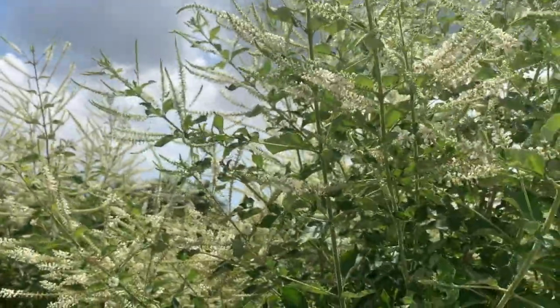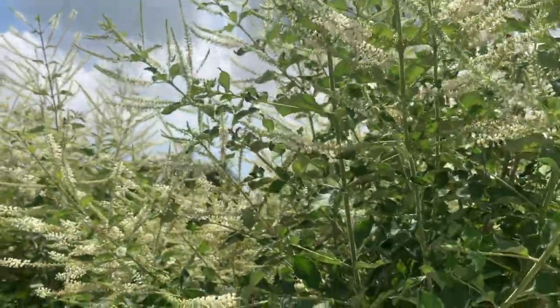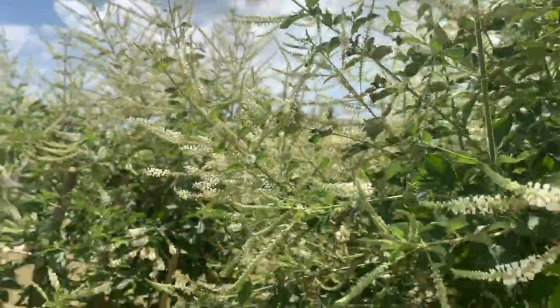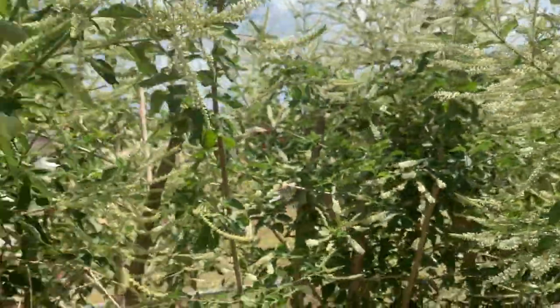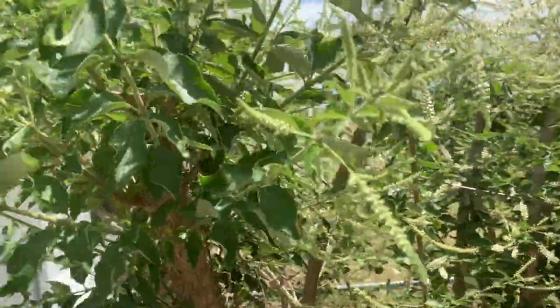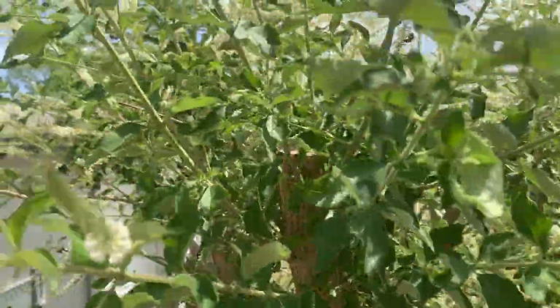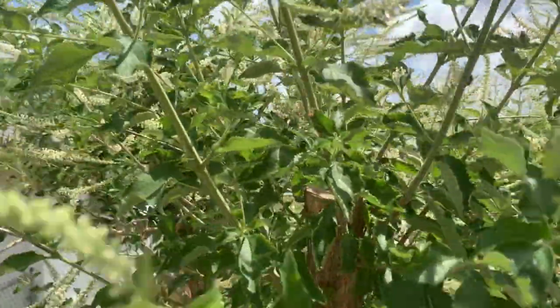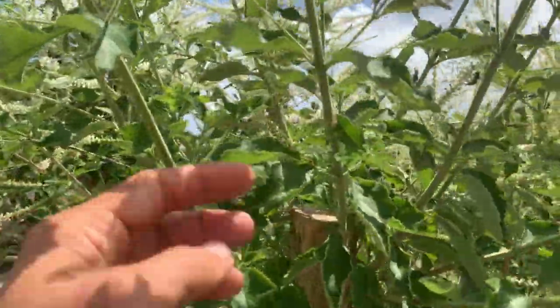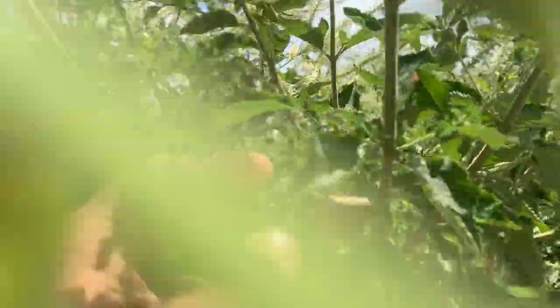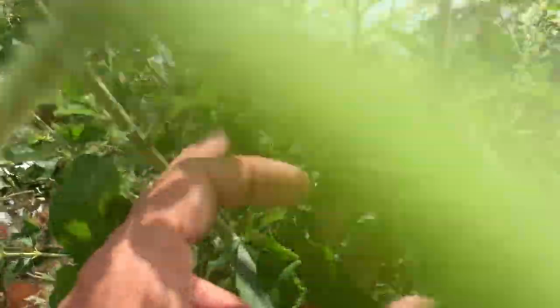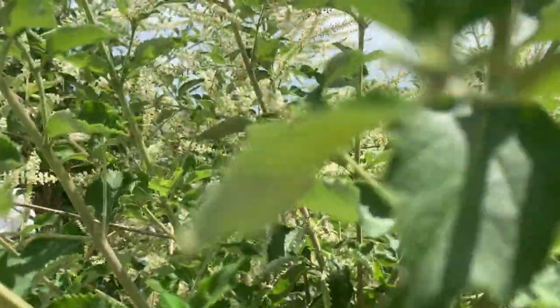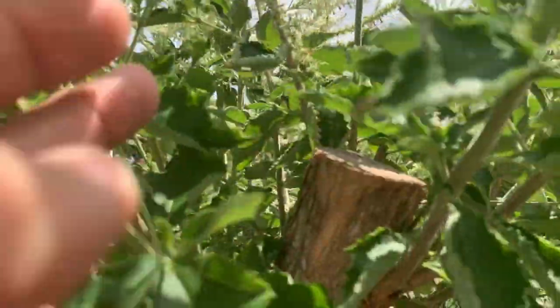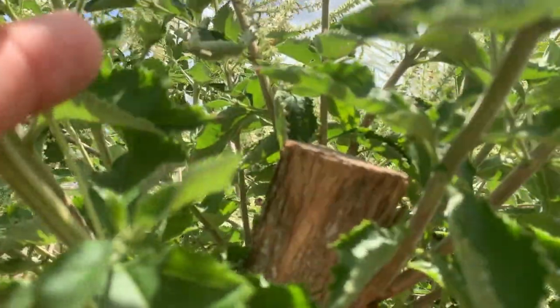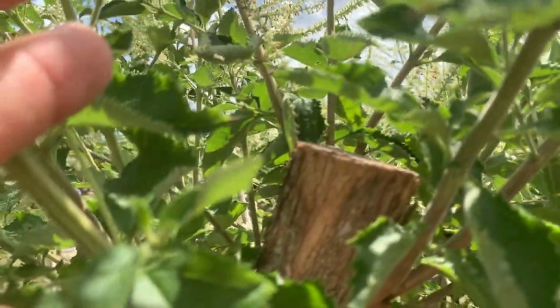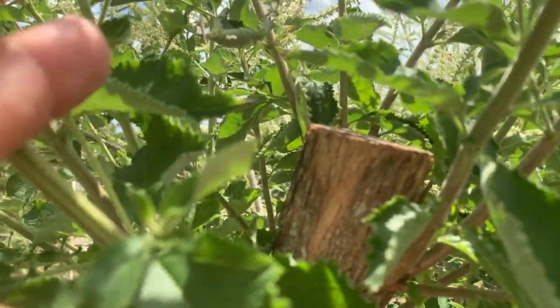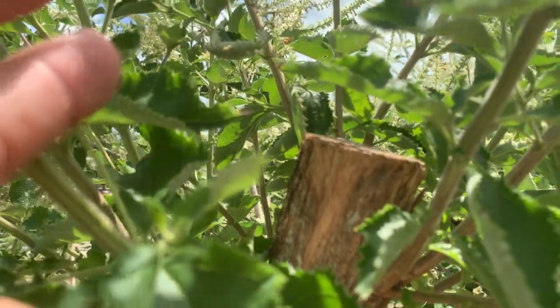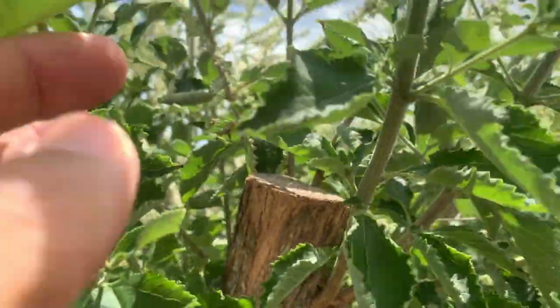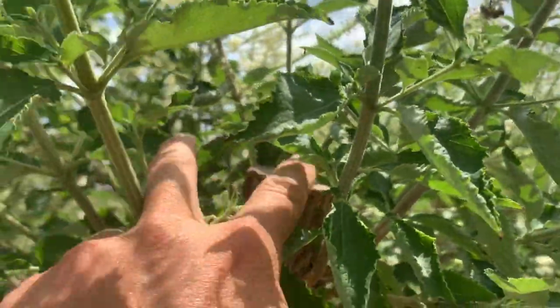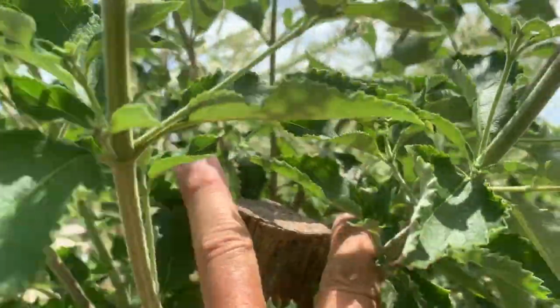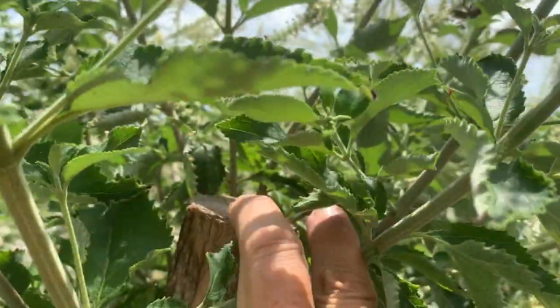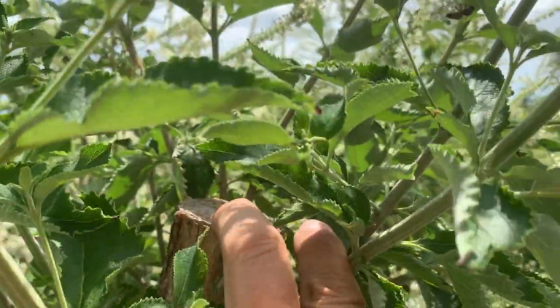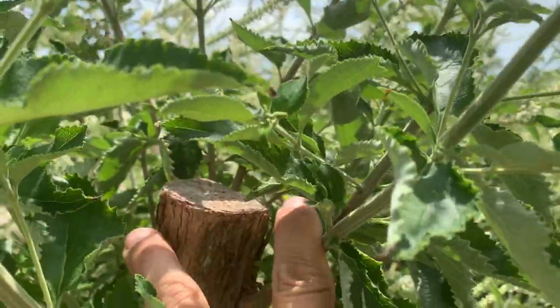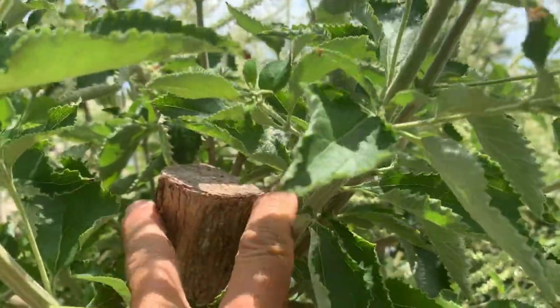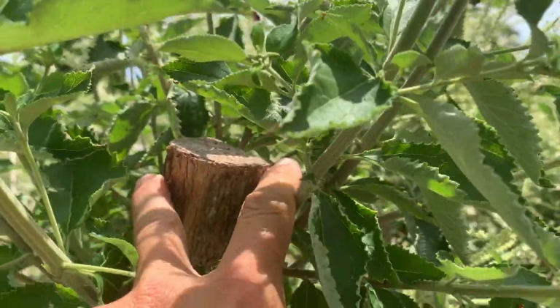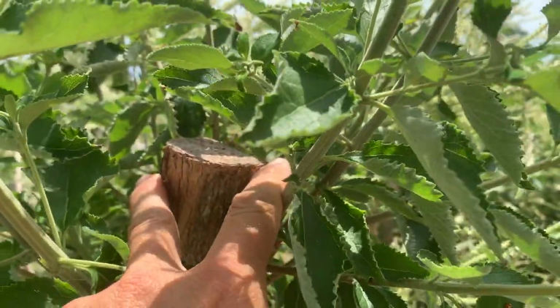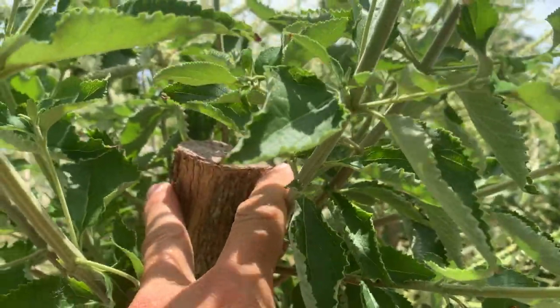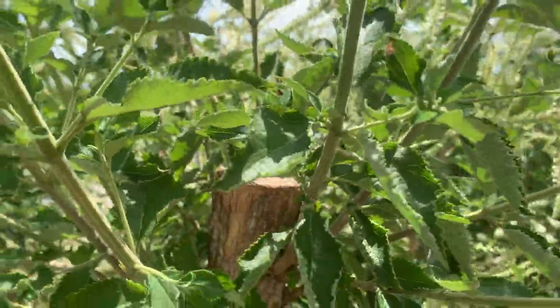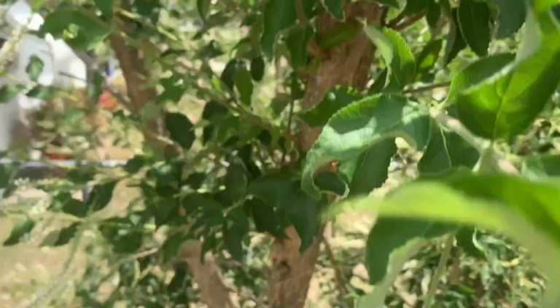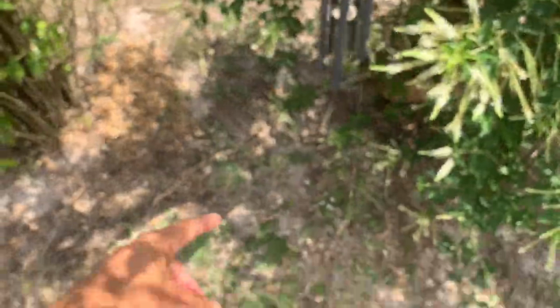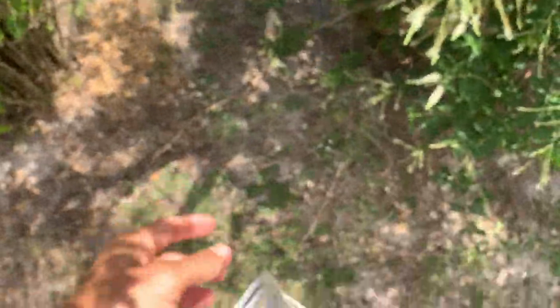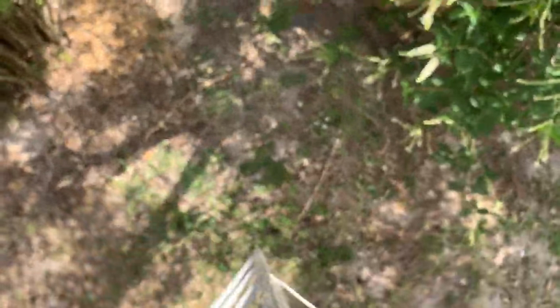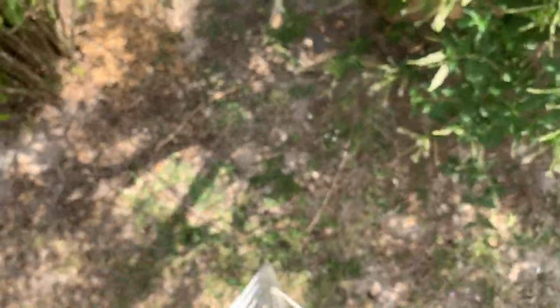I cut it back, and this time I let it get way overgrown and had to just chop it because it was getting huge. Look at the size of this little branch here - I'm eight feet from the ground.